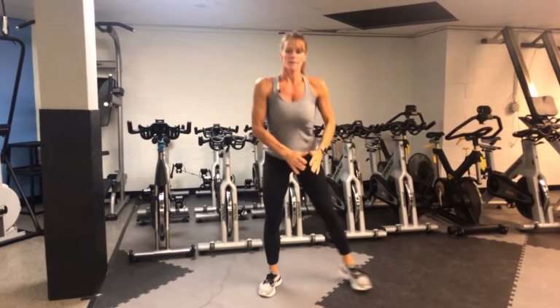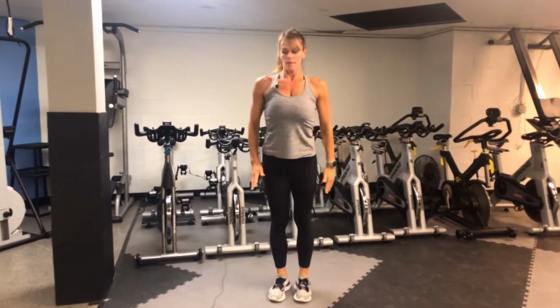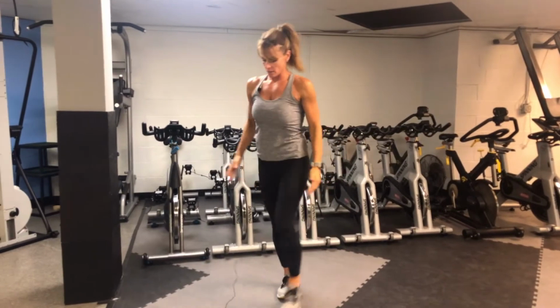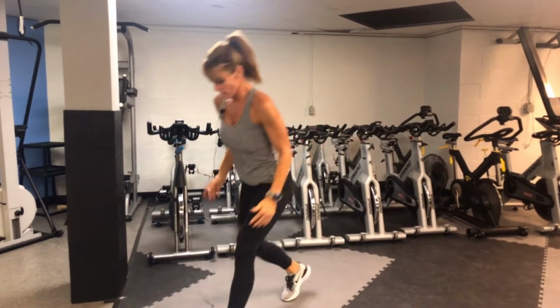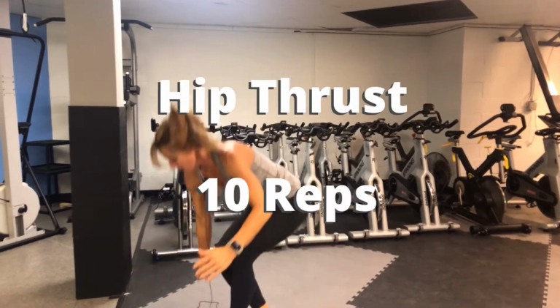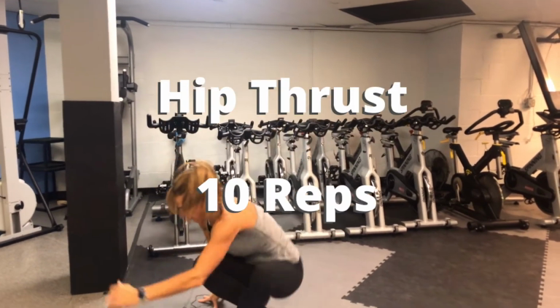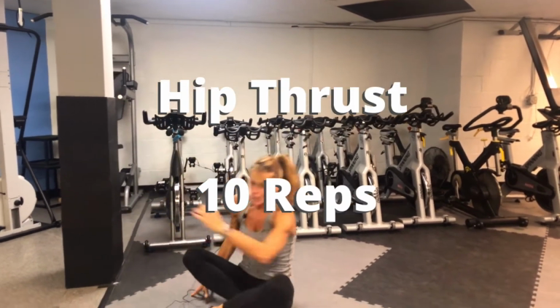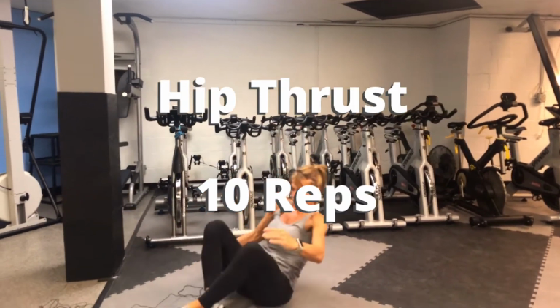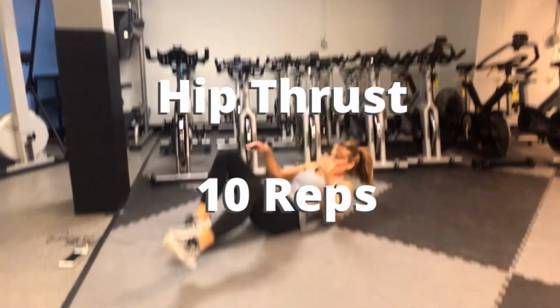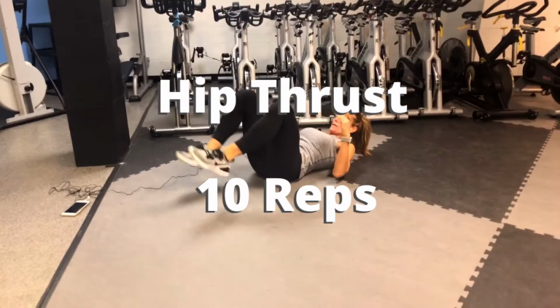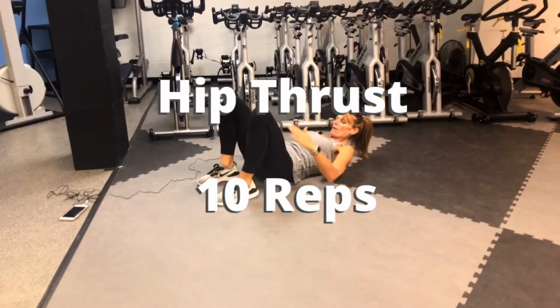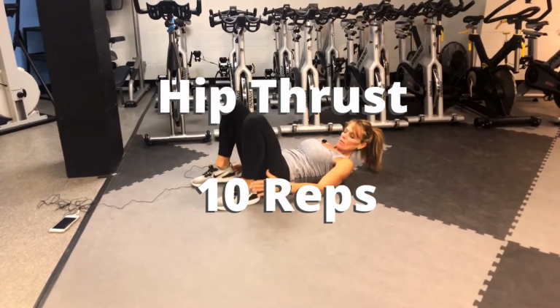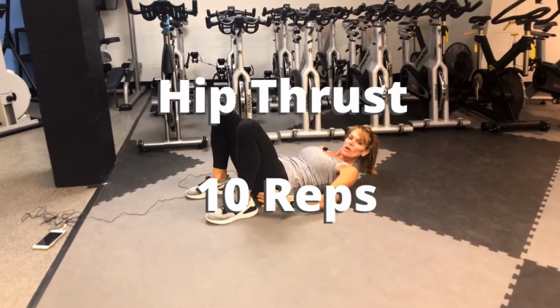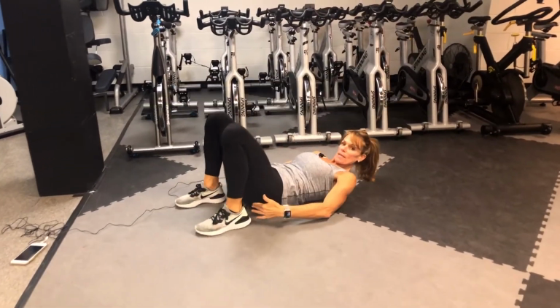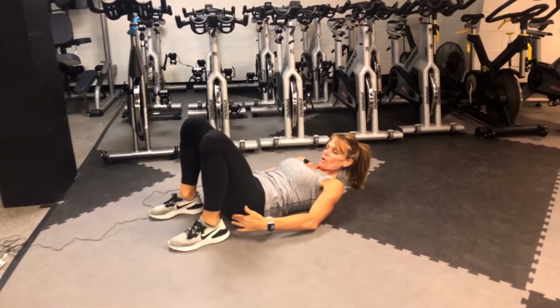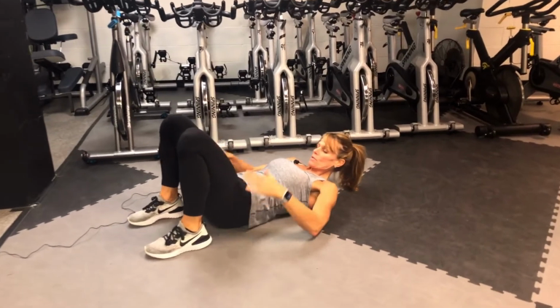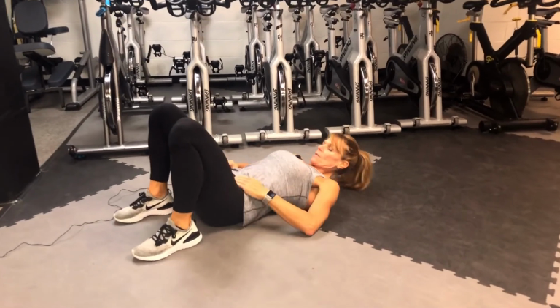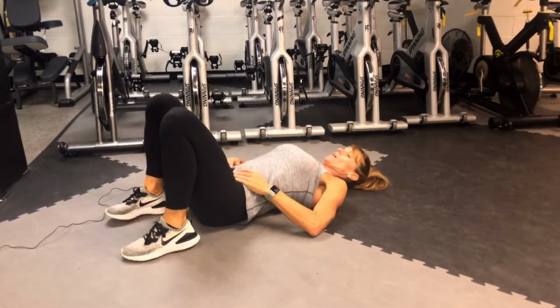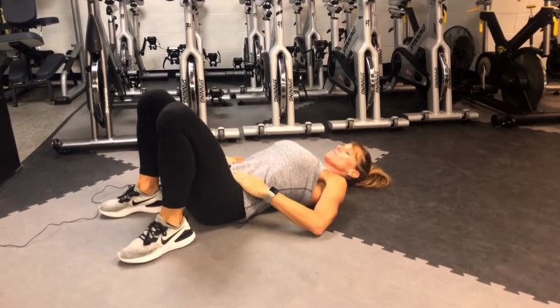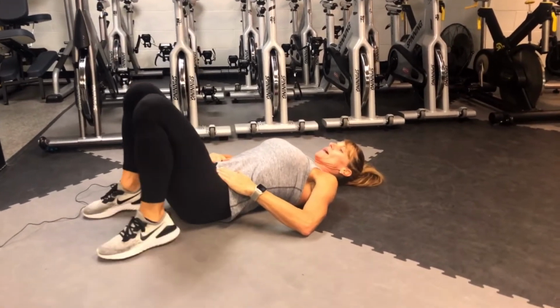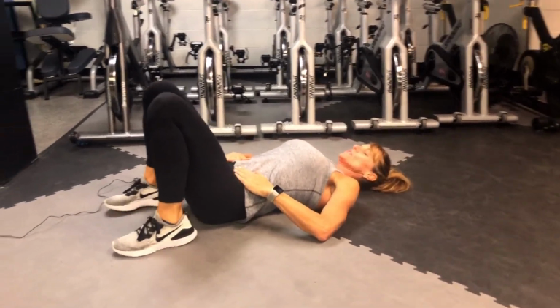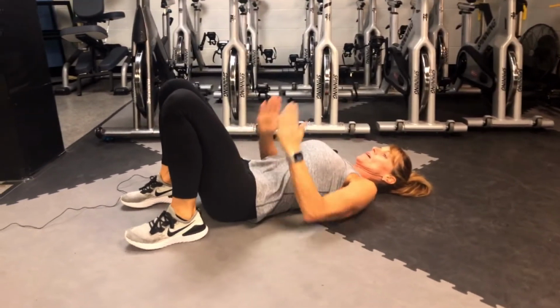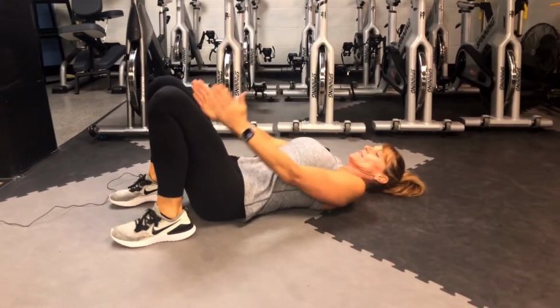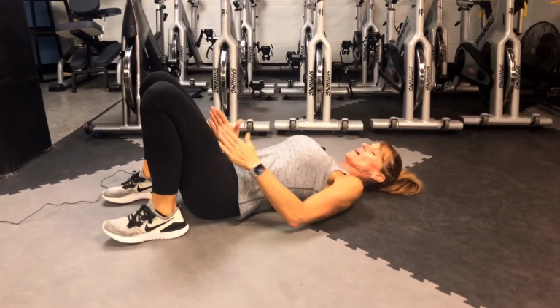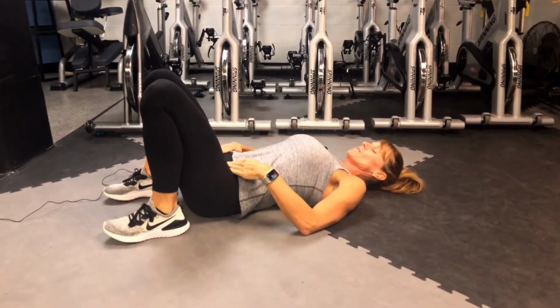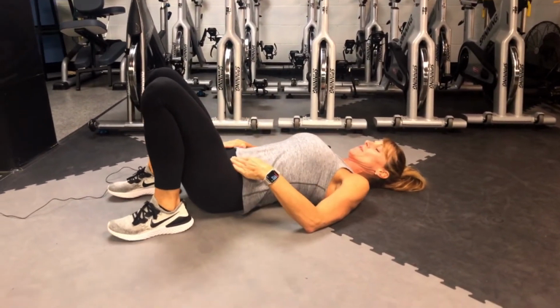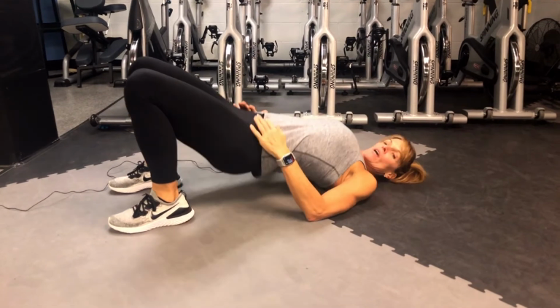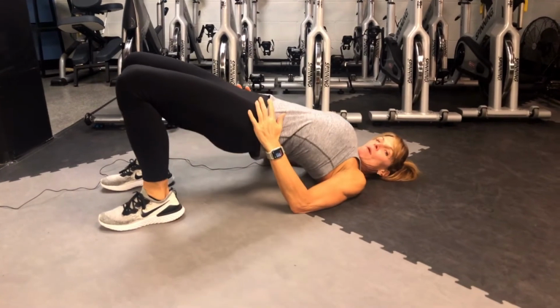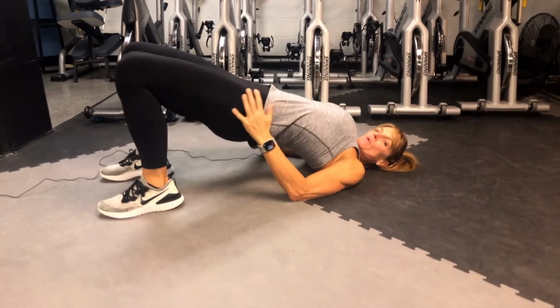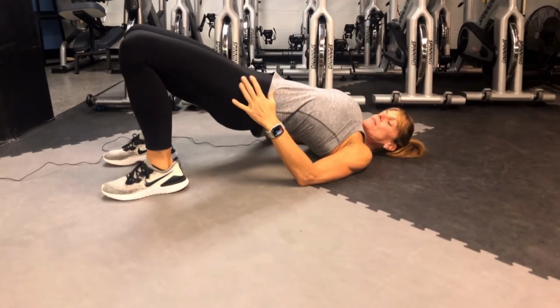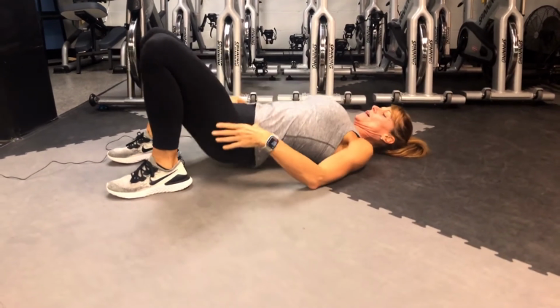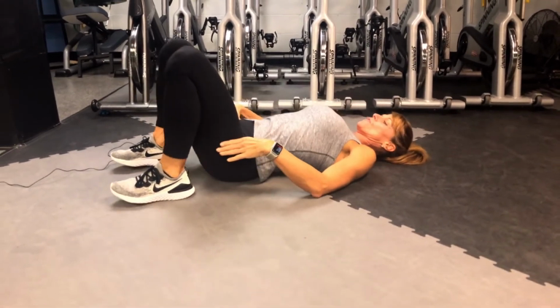Keeping your back nice and tall and straight. Then we're going to get on the floor and go to a hip thrust. Our feet will be as close as we can get them to our glutes. Our abs will be engaged. Everything is in line with your hips. You're going to come up and squeeze and drop.